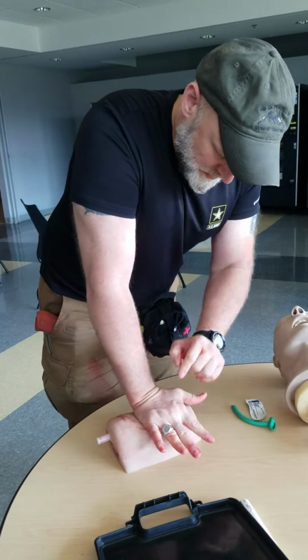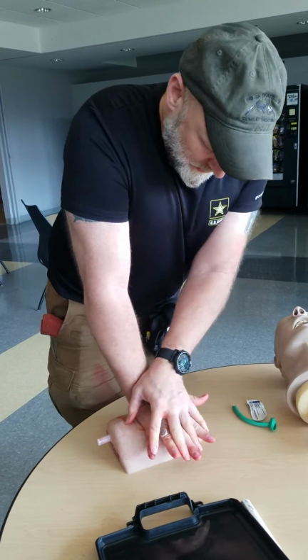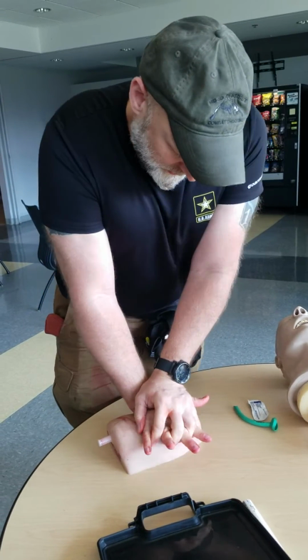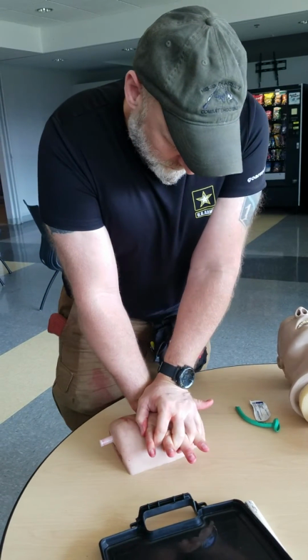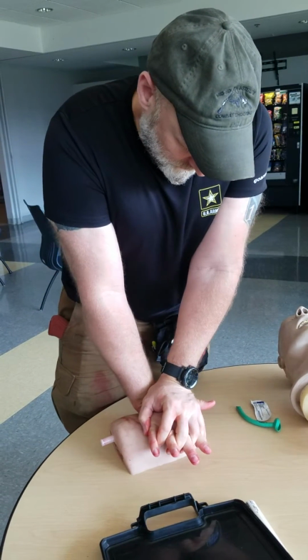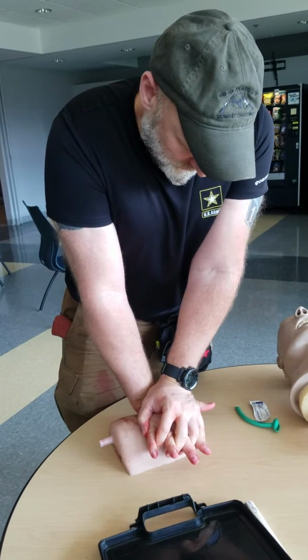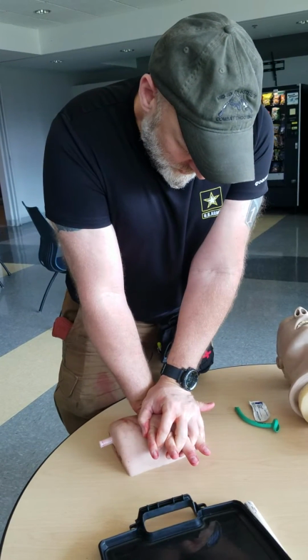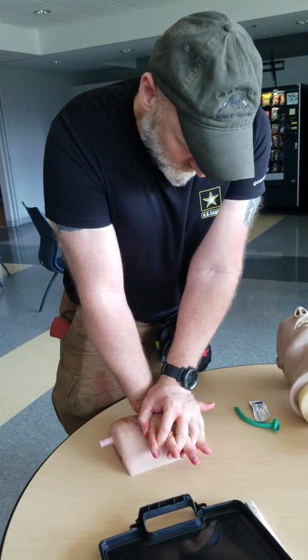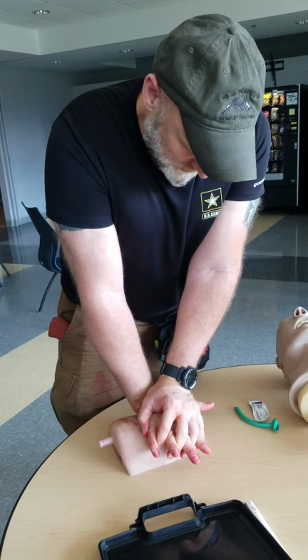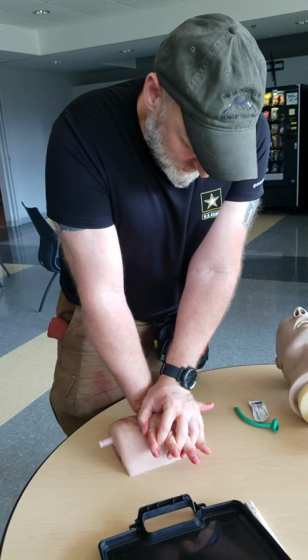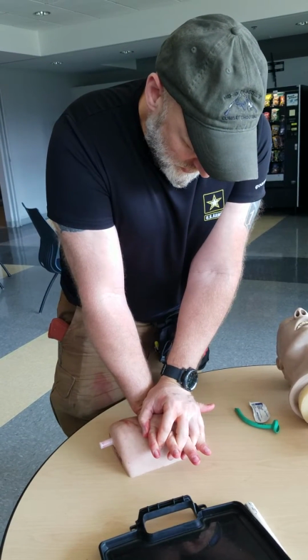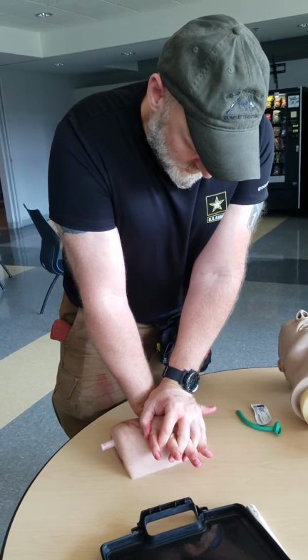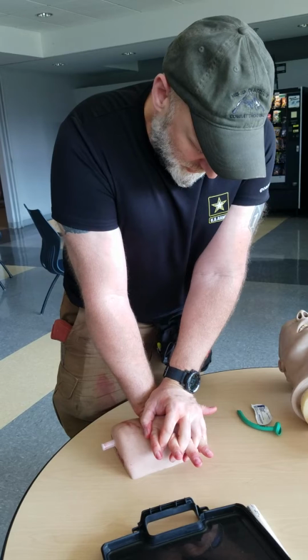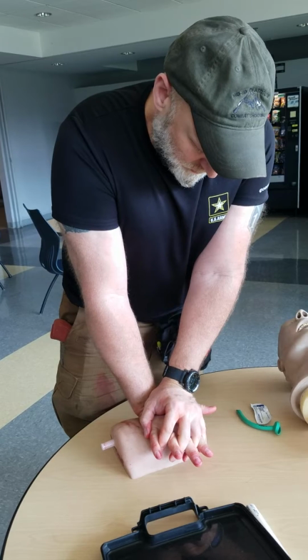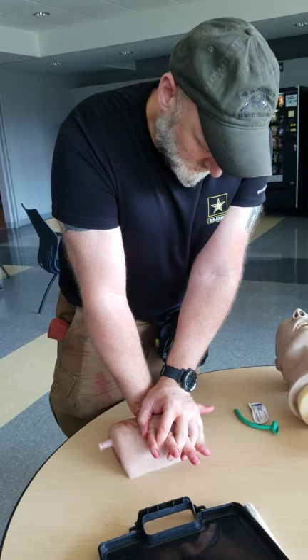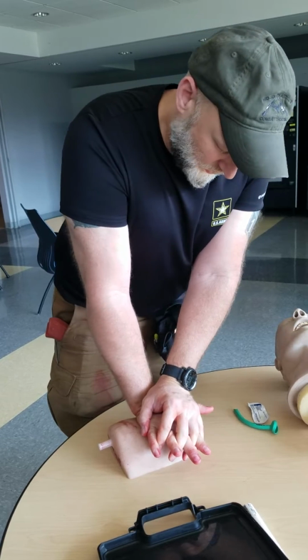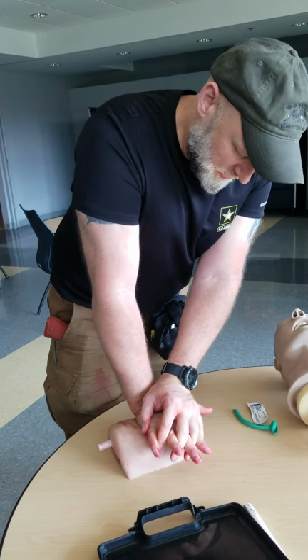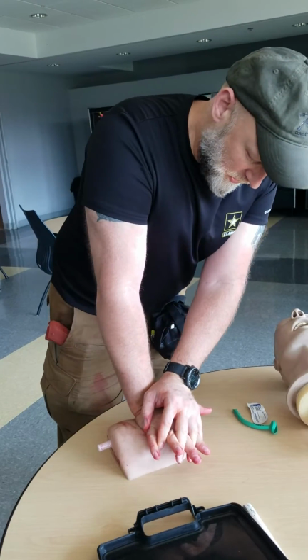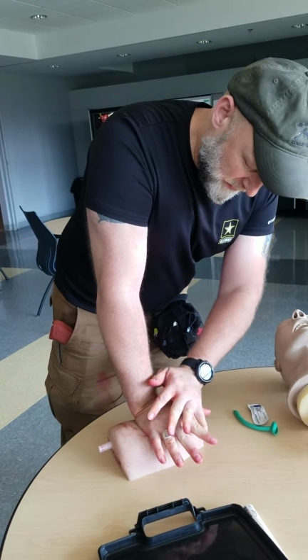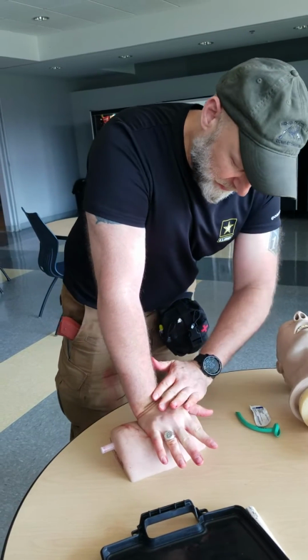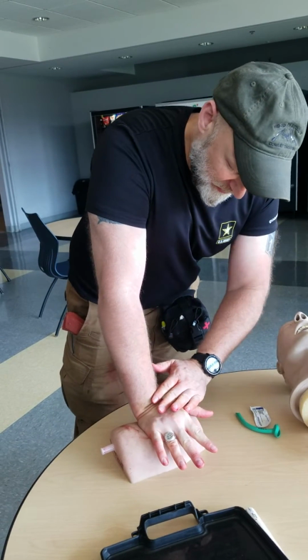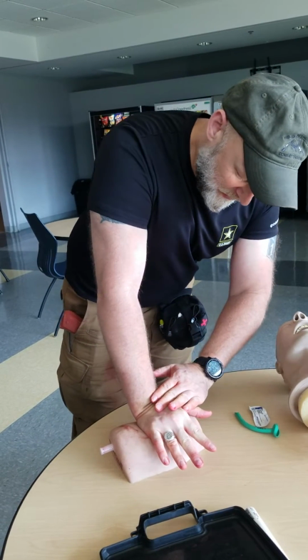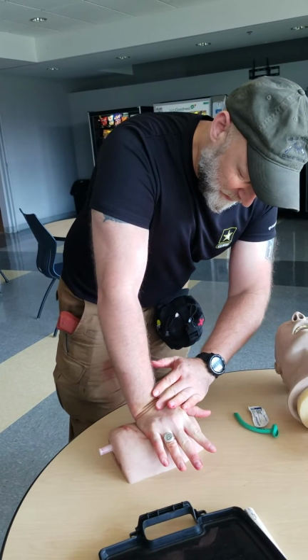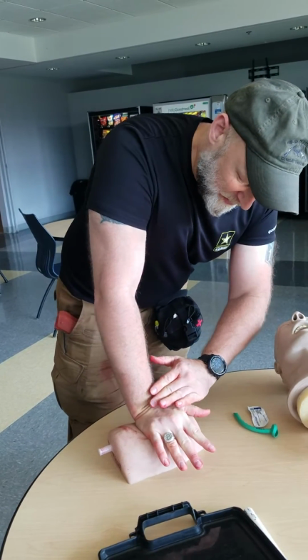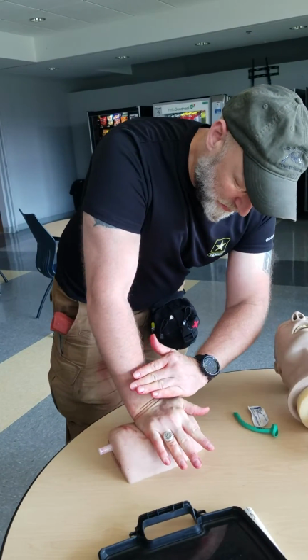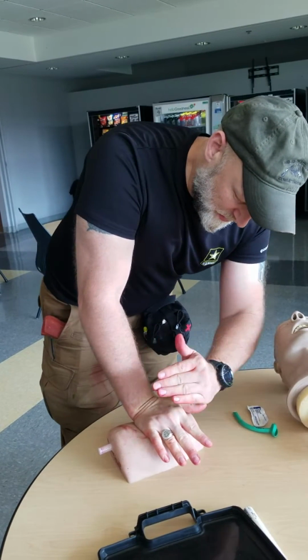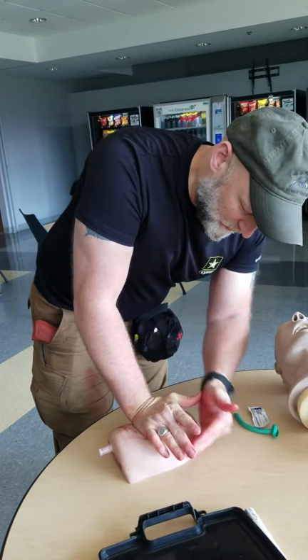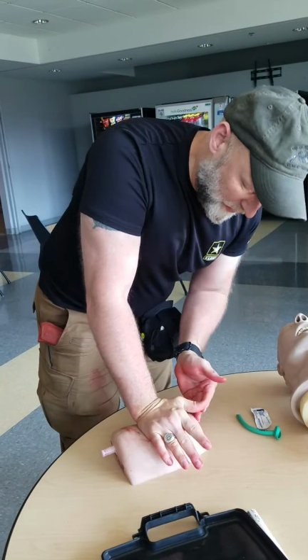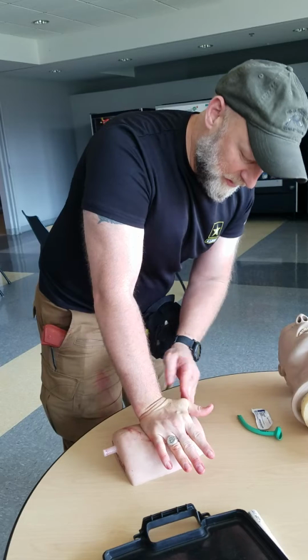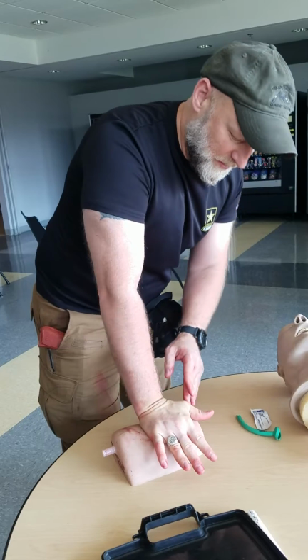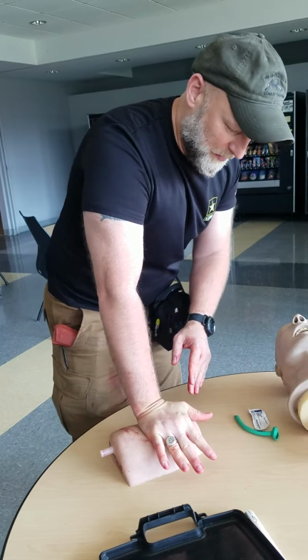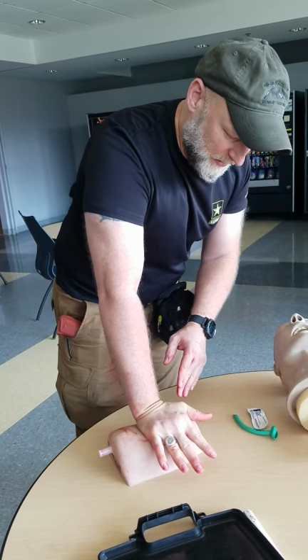I'm going to apply direct pressure for 2-3 minutes. Once that's done, I'll come back with a field bandage pressure dressing and wrap around it.